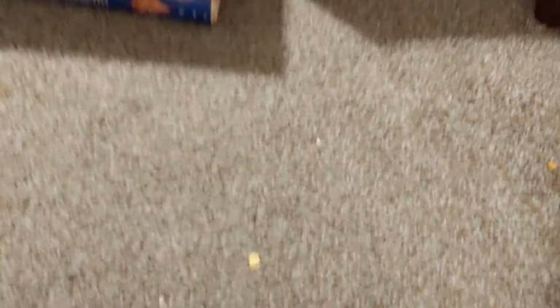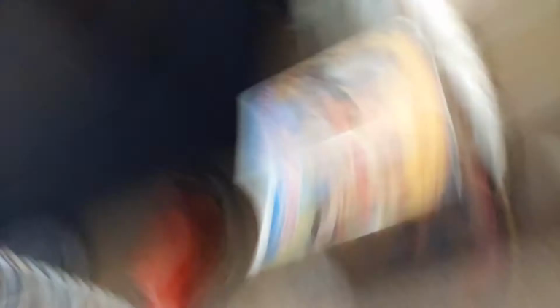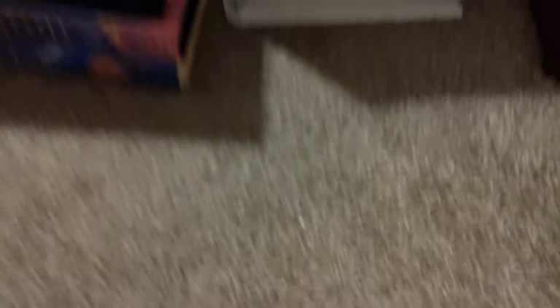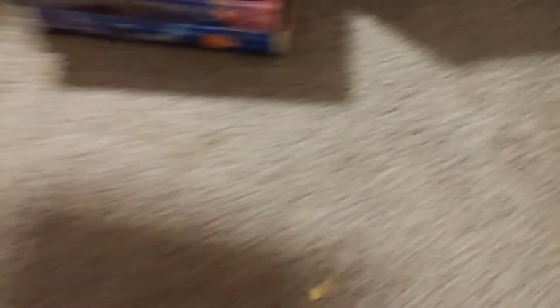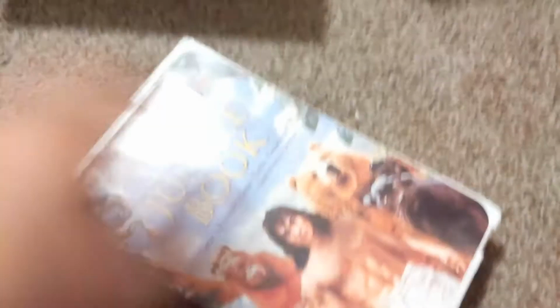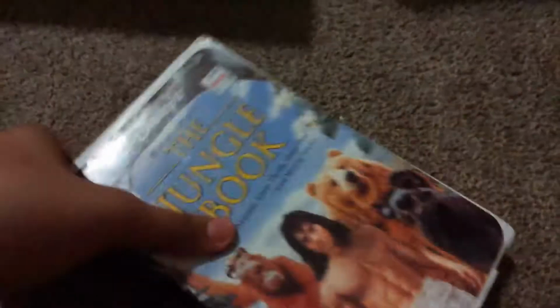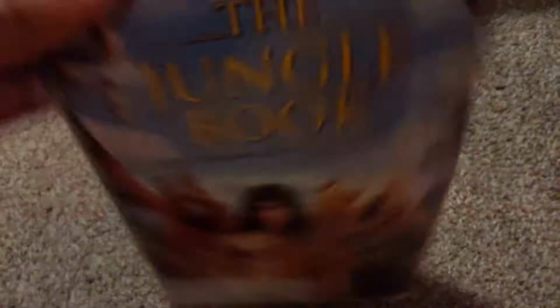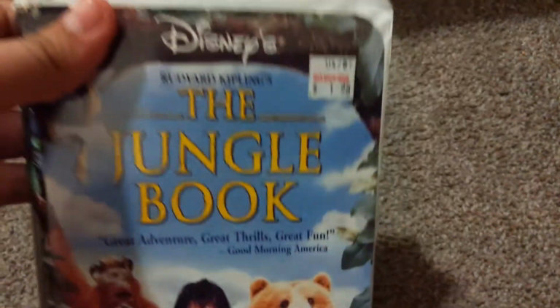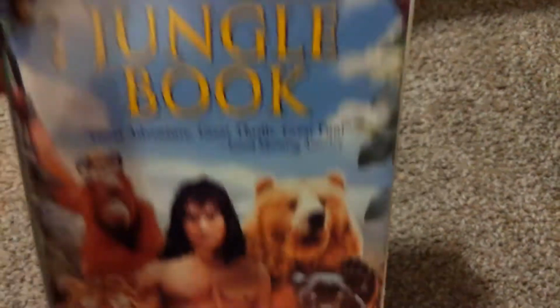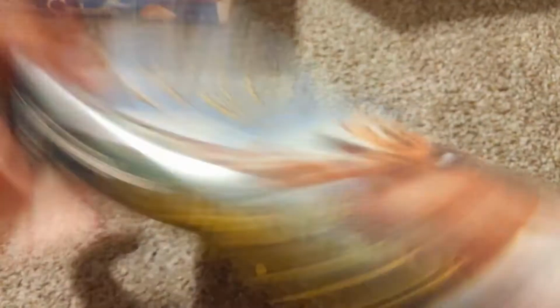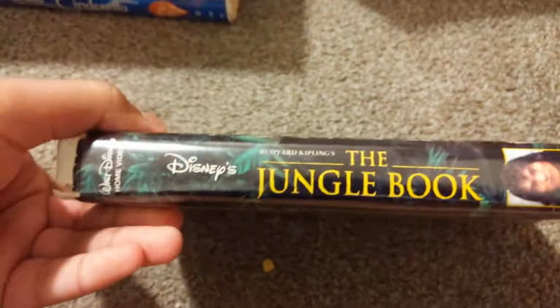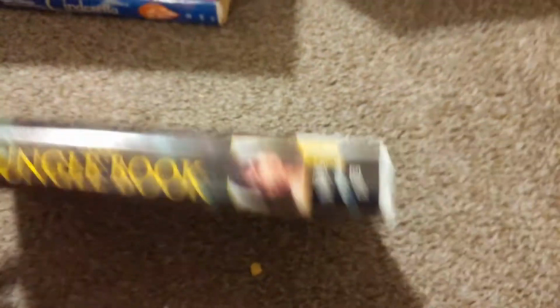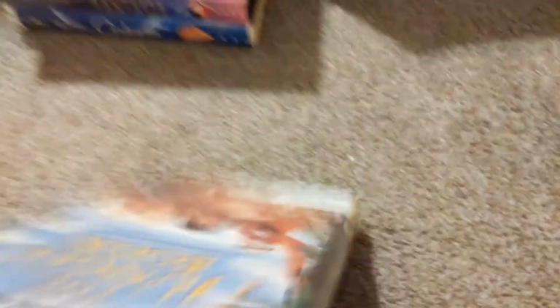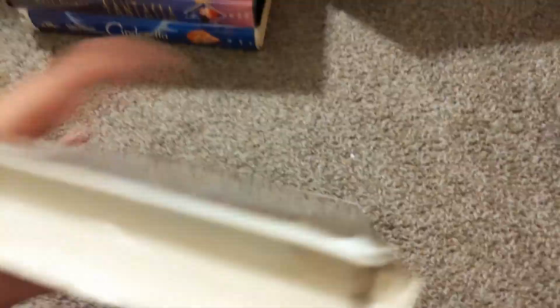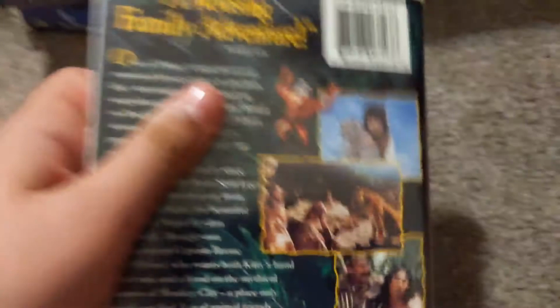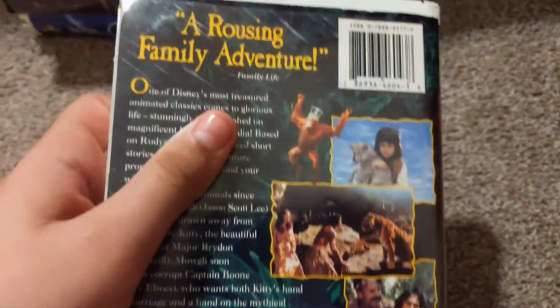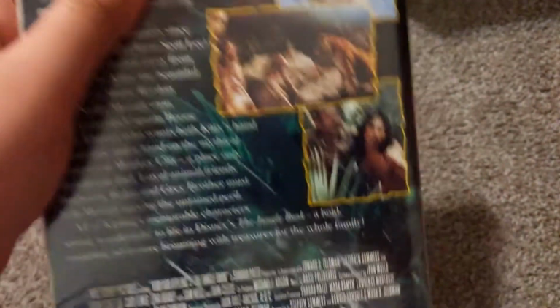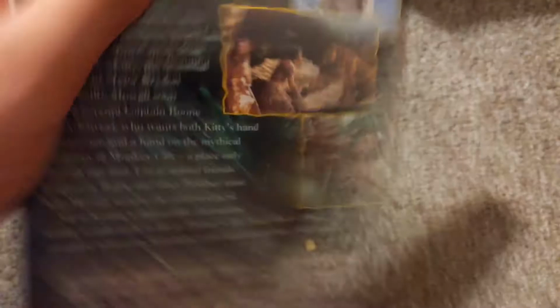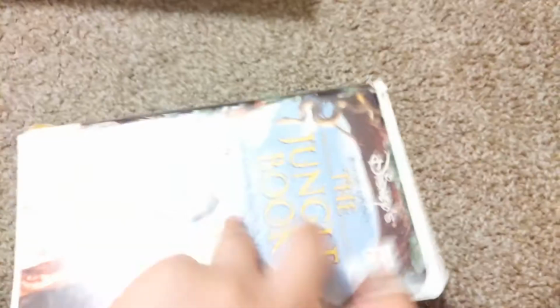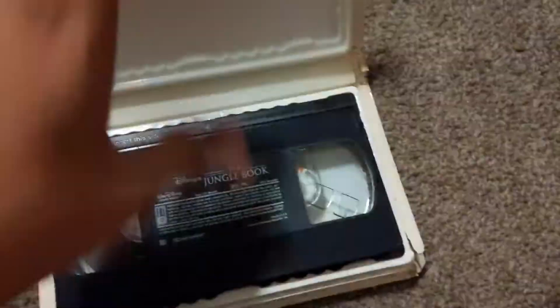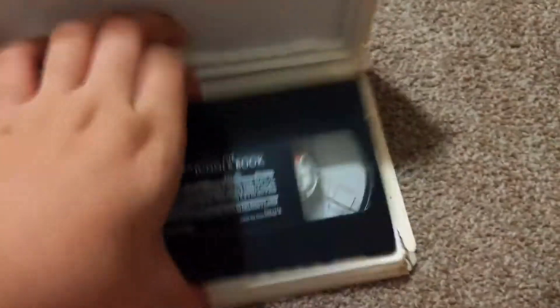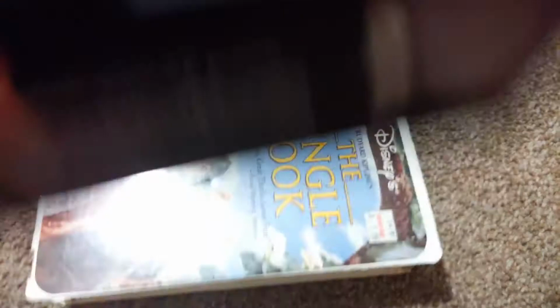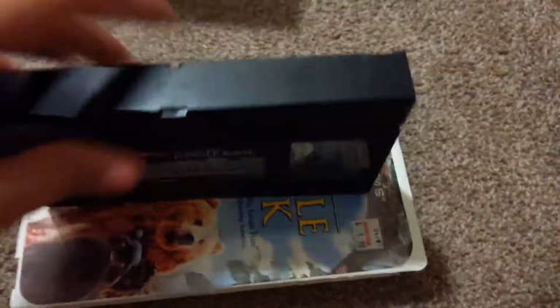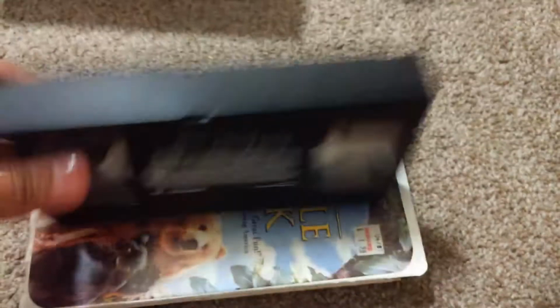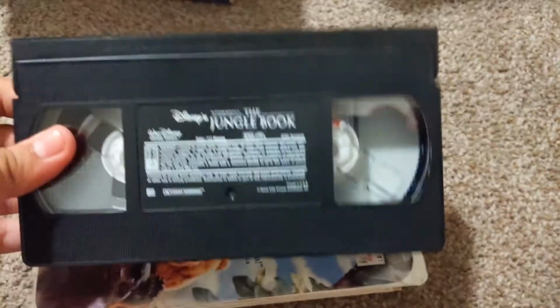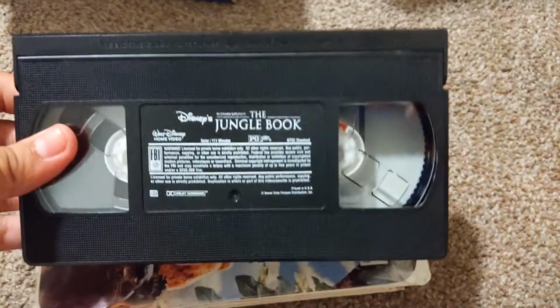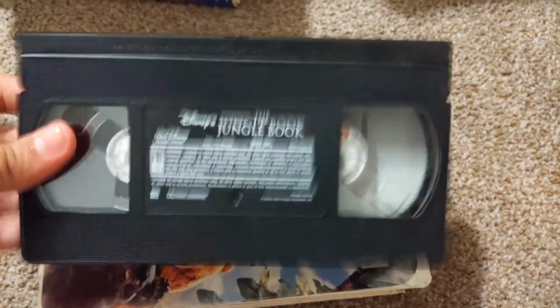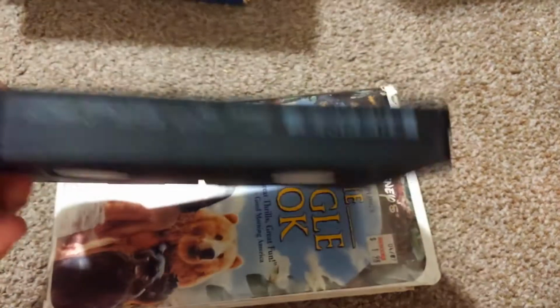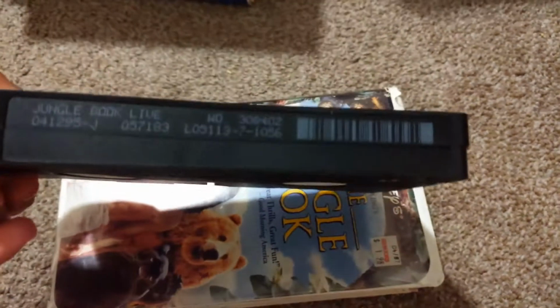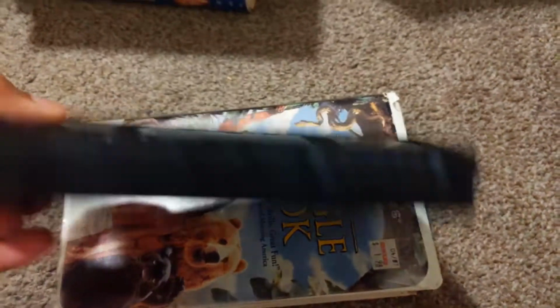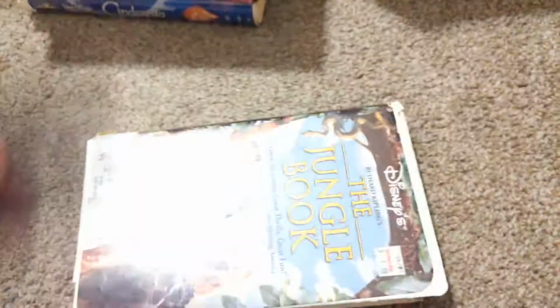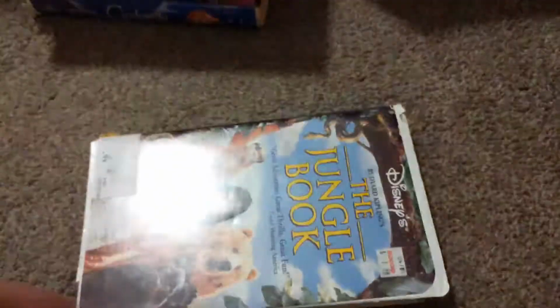Next, the Jungle Book. Tape dated June 2, 1995.